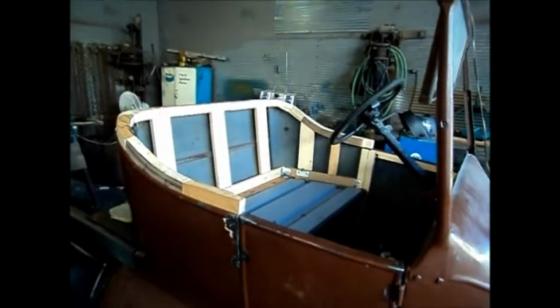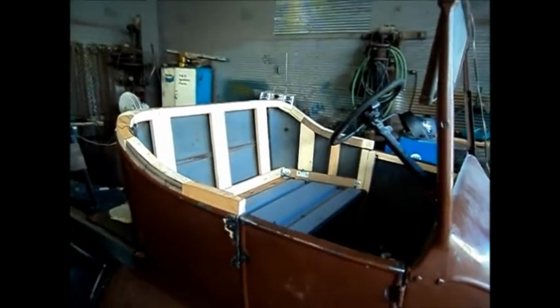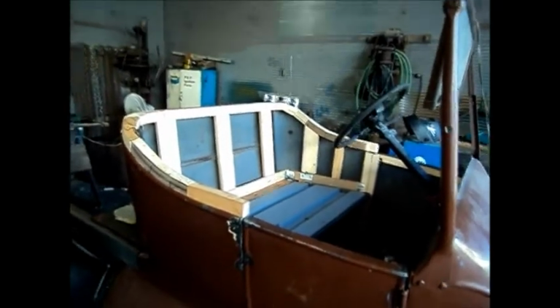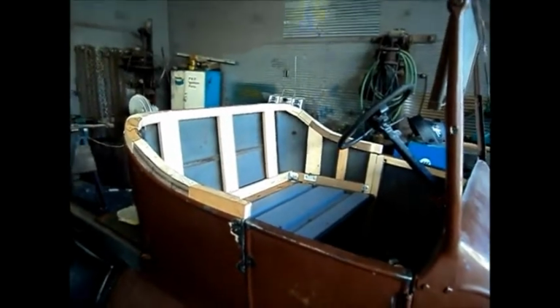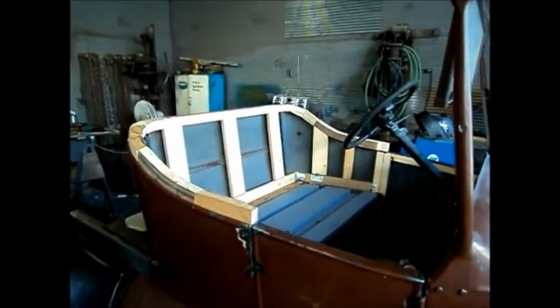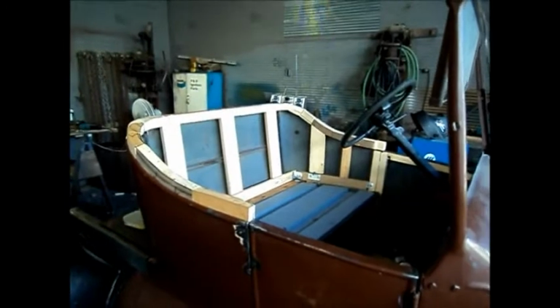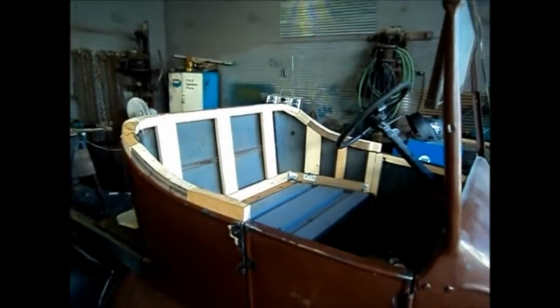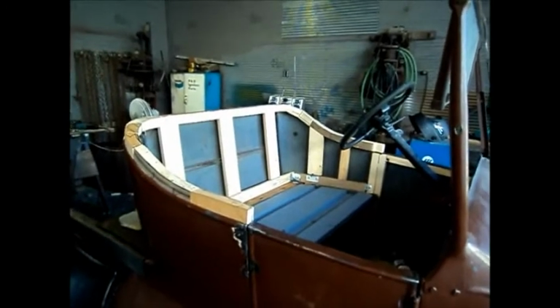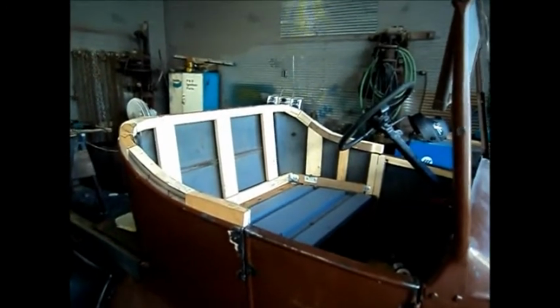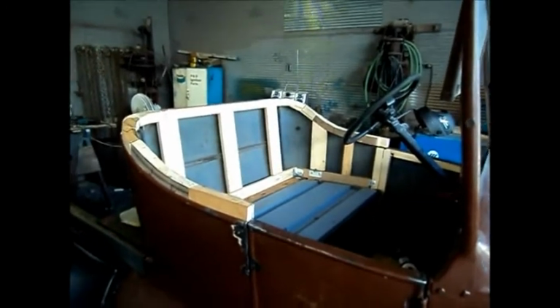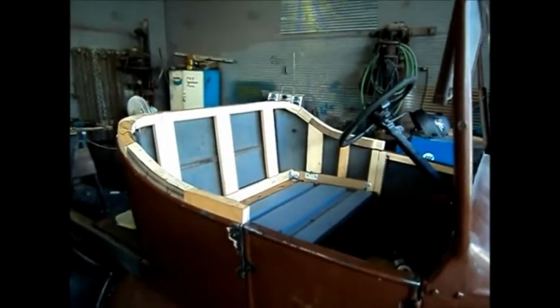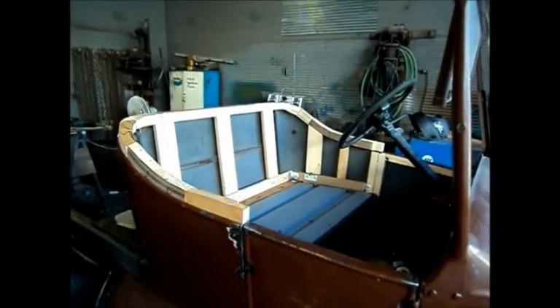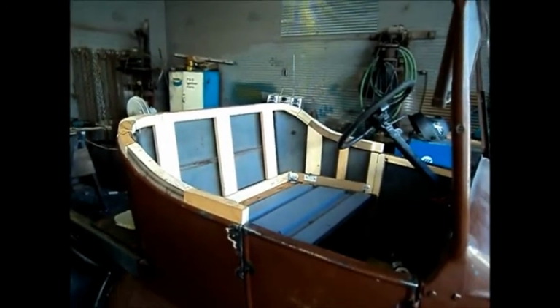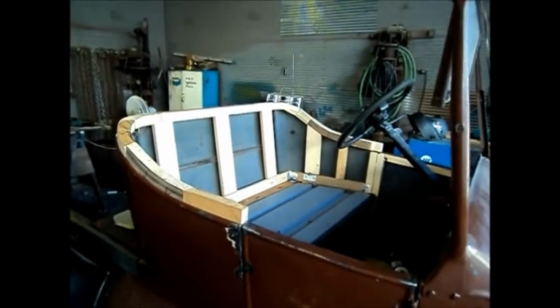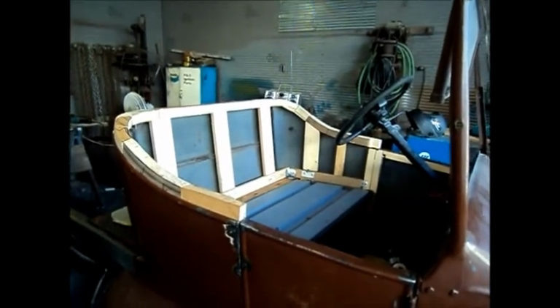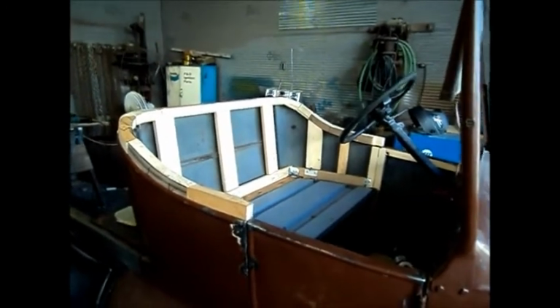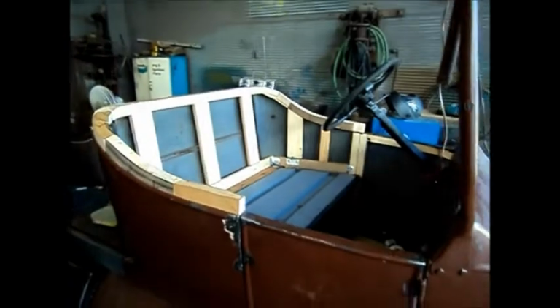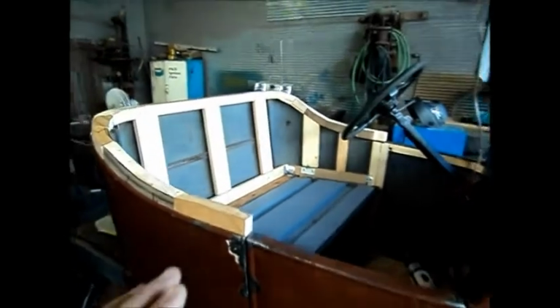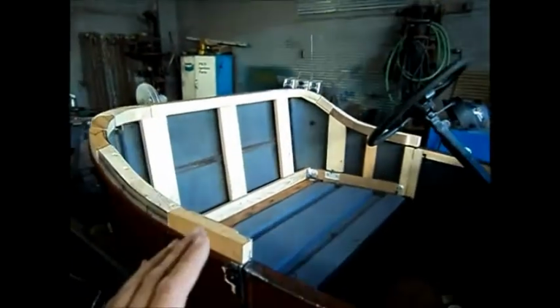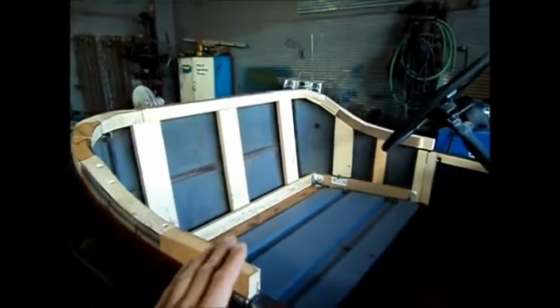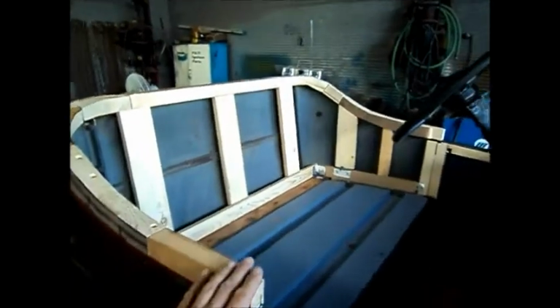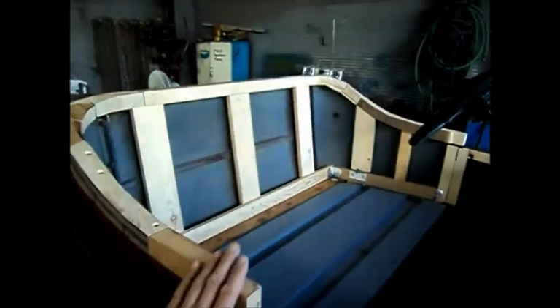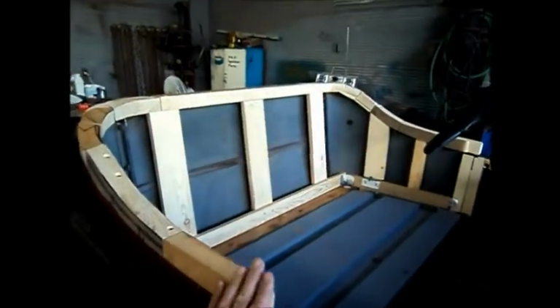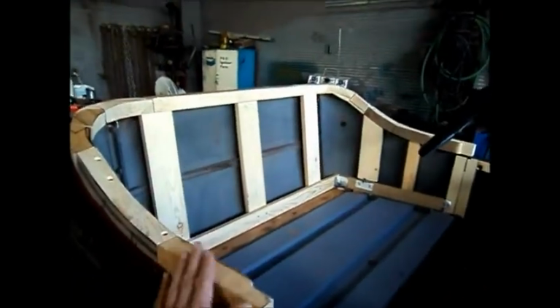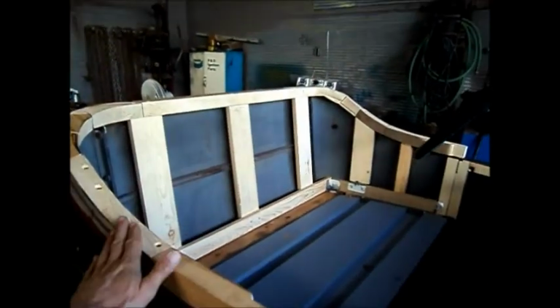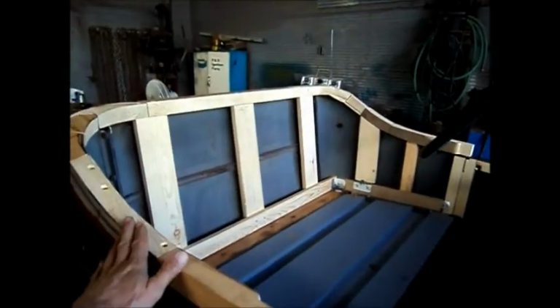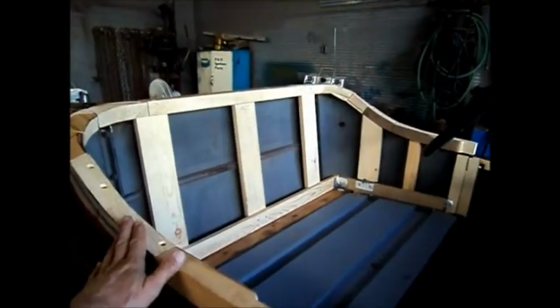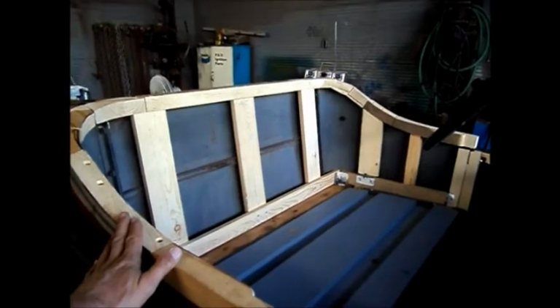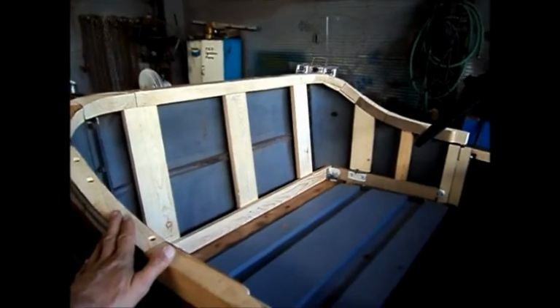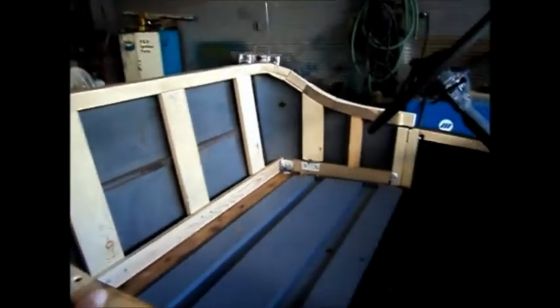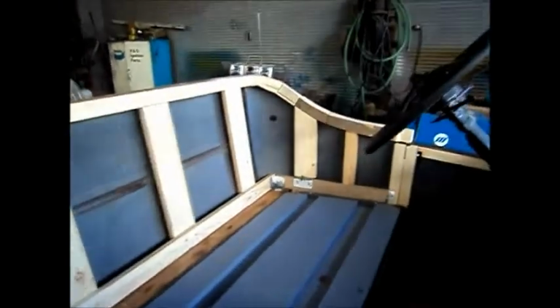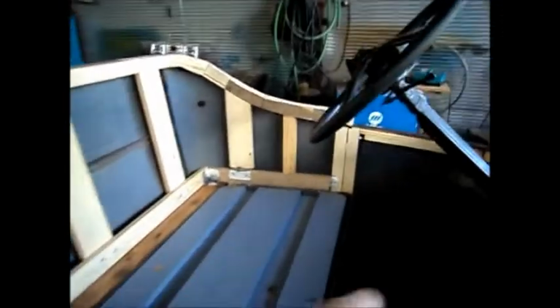Got a few more days in this thing and I think I'm pretty much done with the body structure and seat structure, other than sanding, rounding, and gluing.